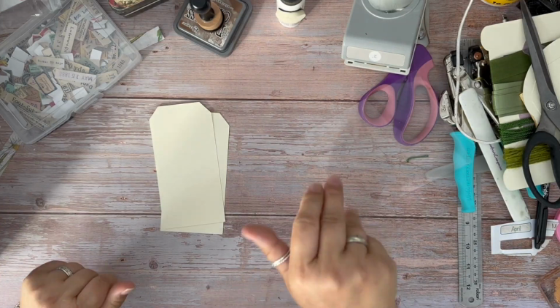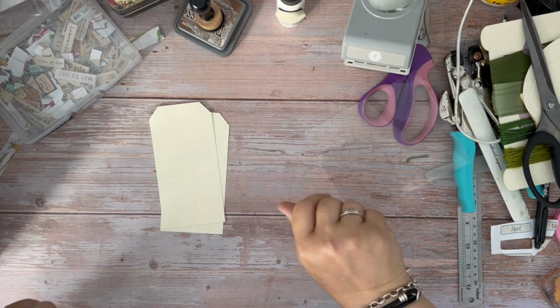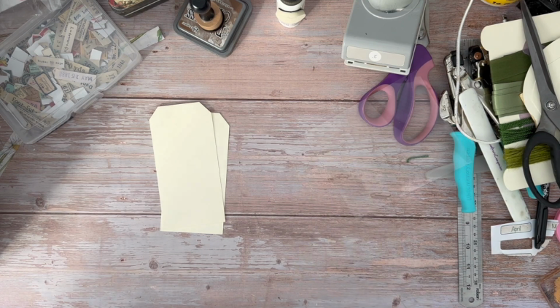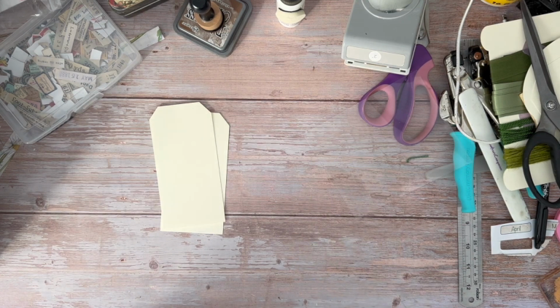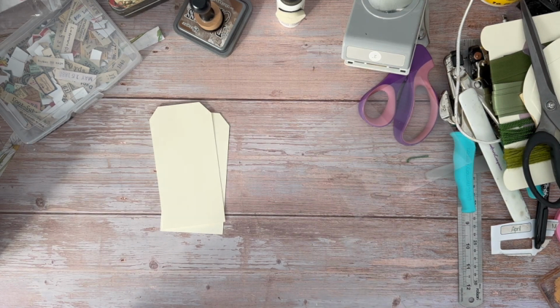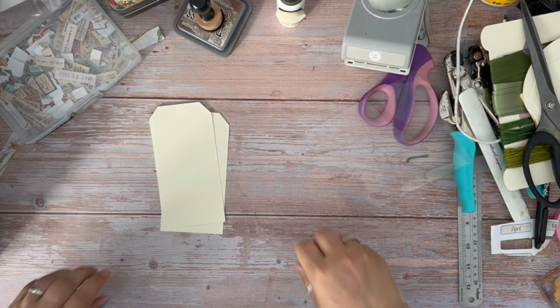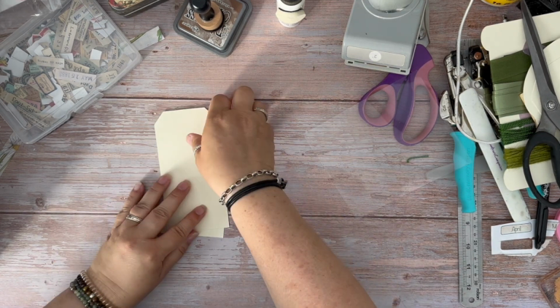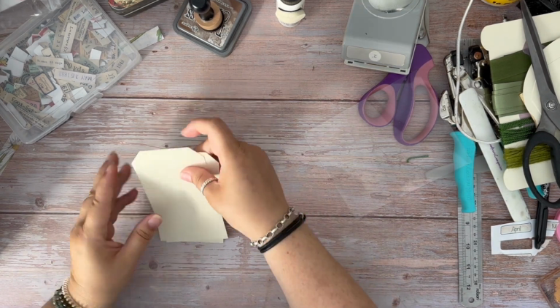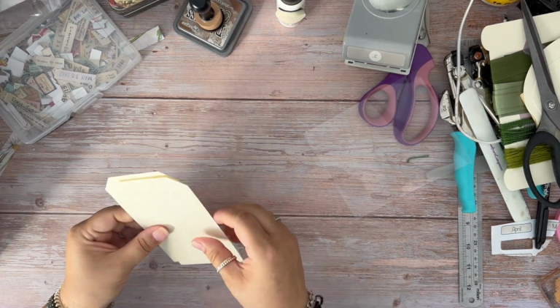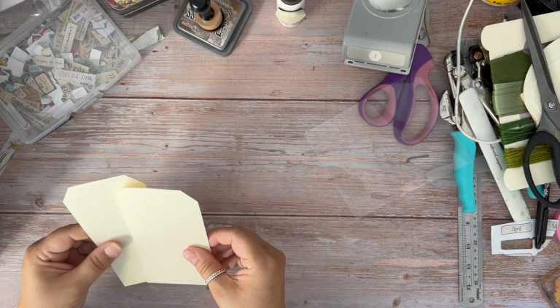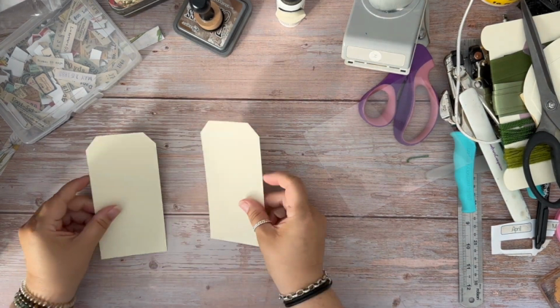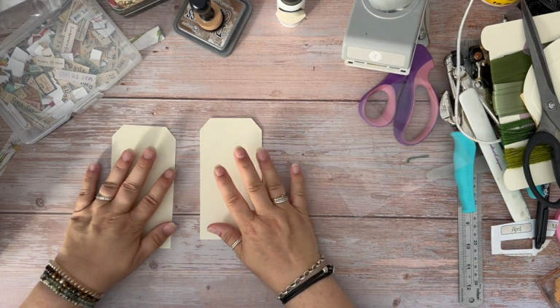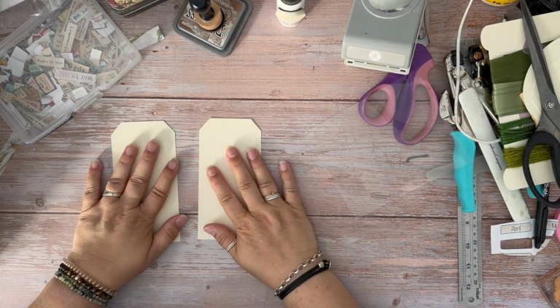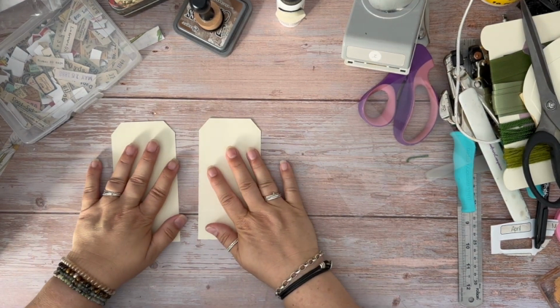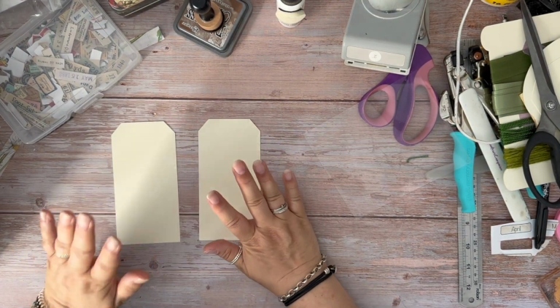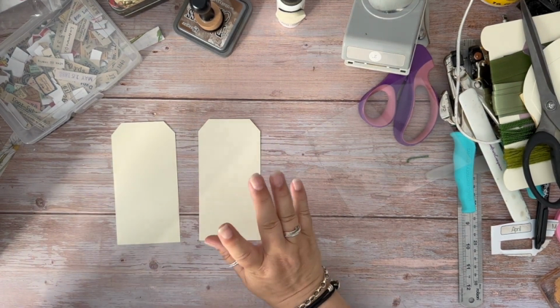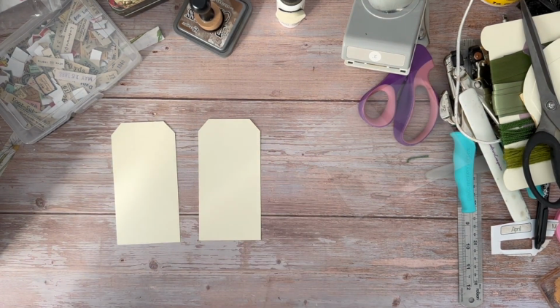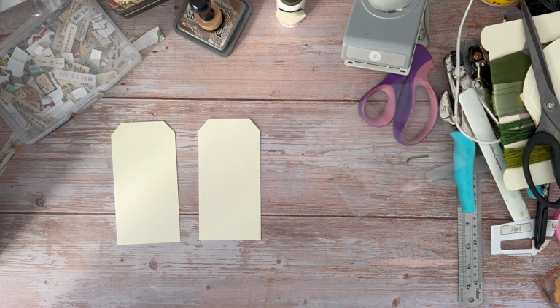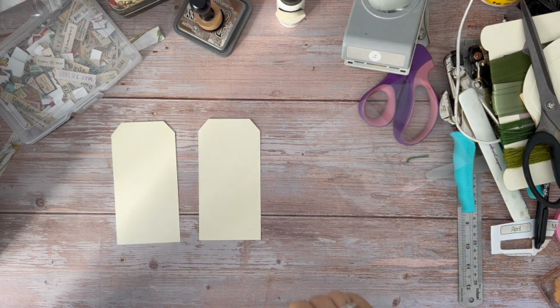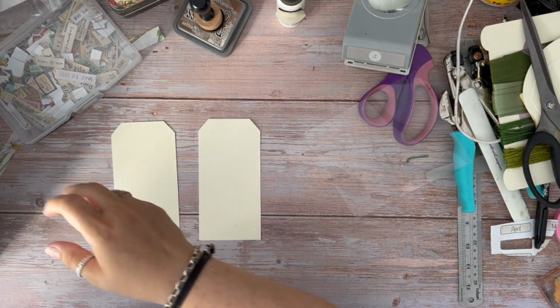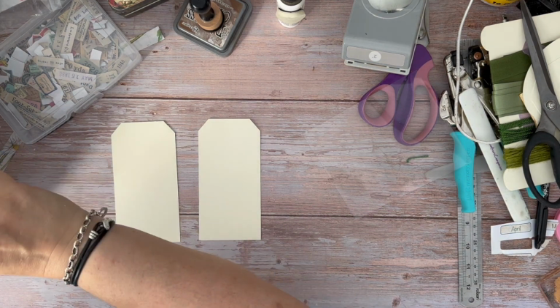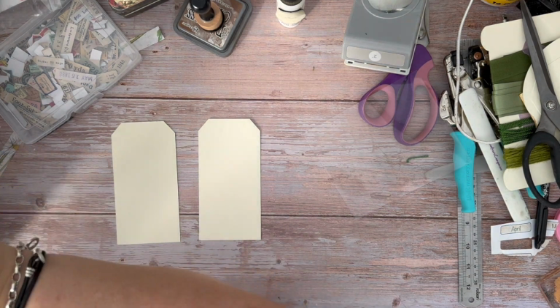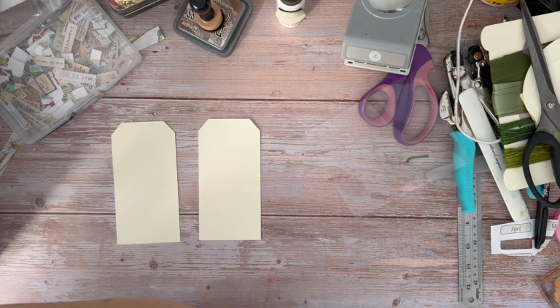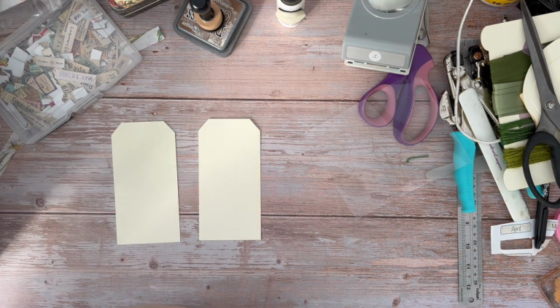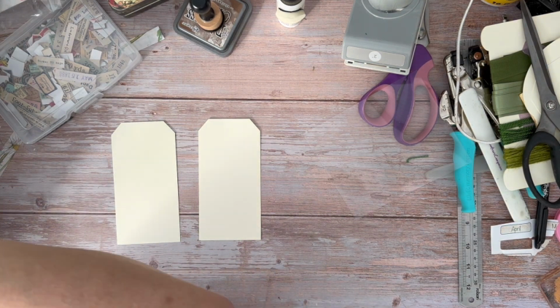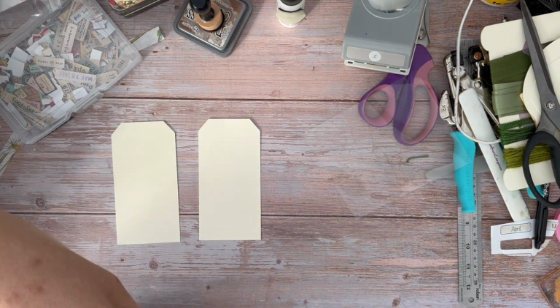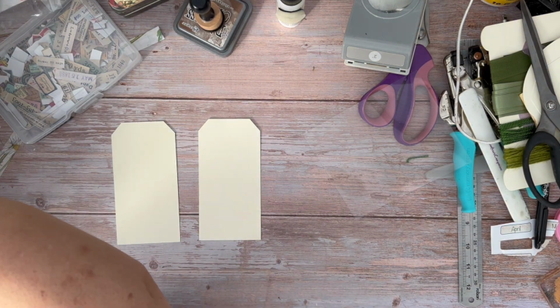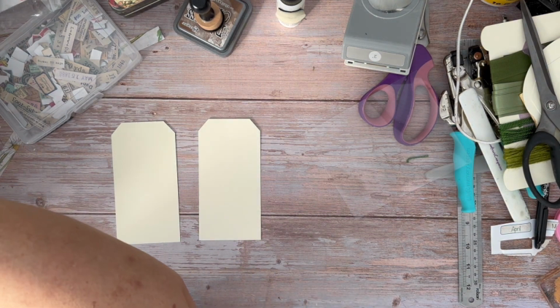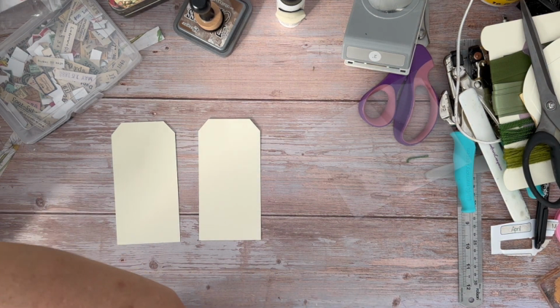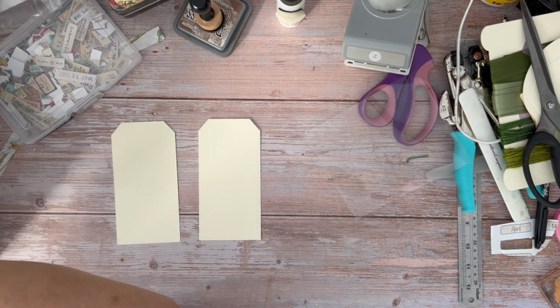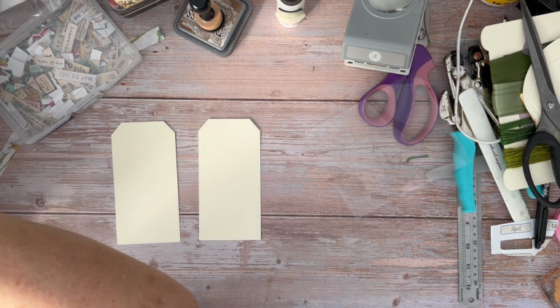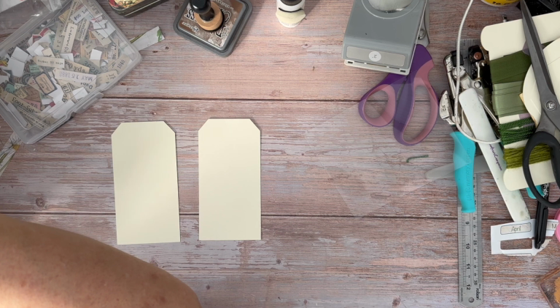Hi, this is Mandy from Central Hours and Doors. Welcome back to my channel. Today we are on day 24 of 31 tags in 31 days. We're getting there.